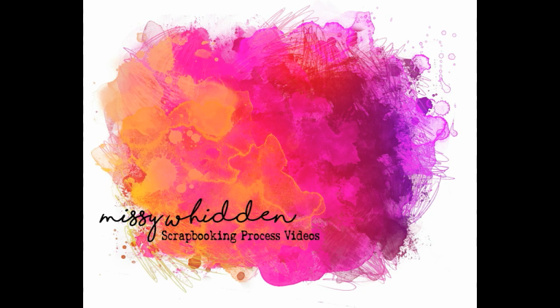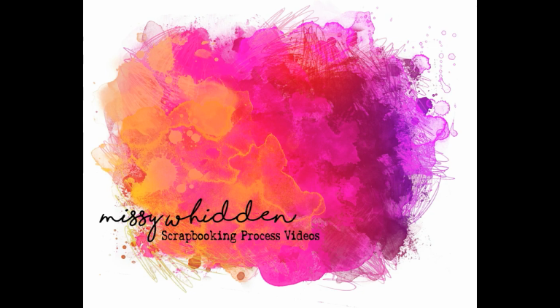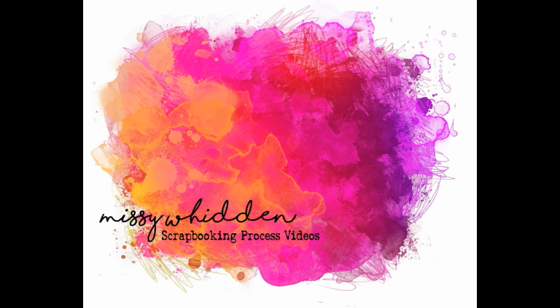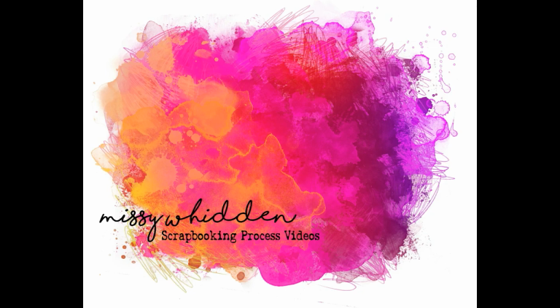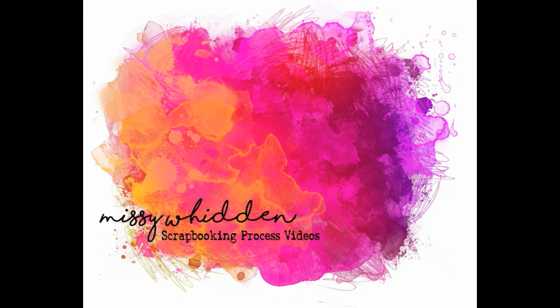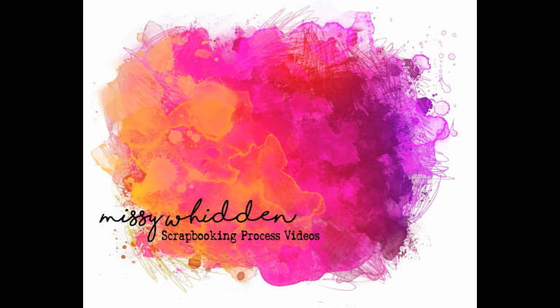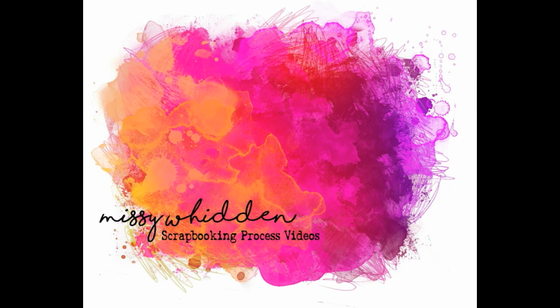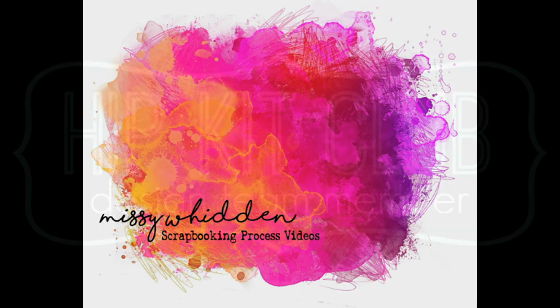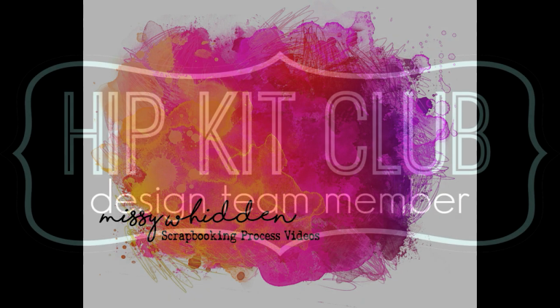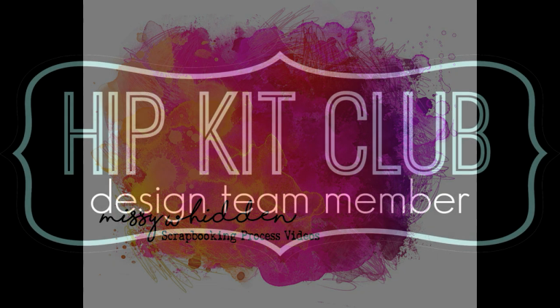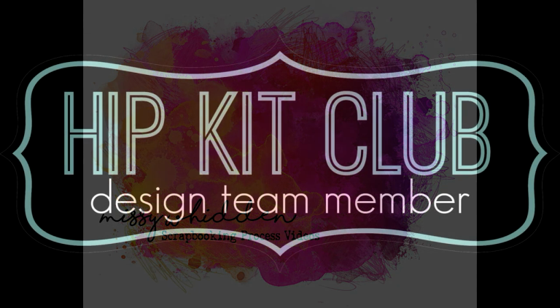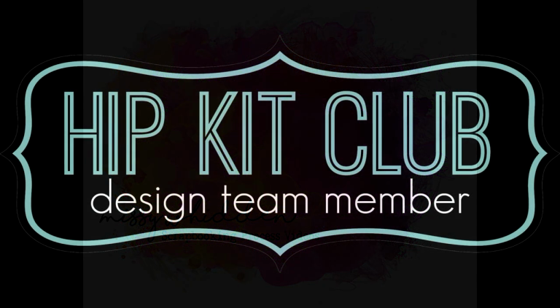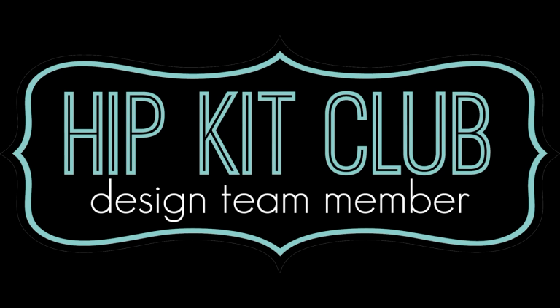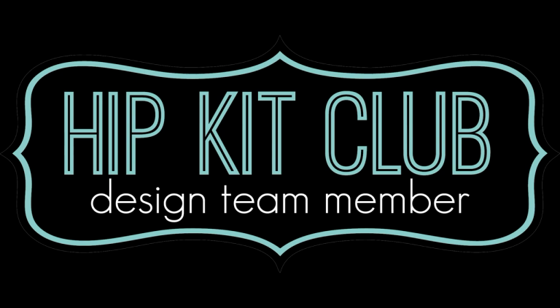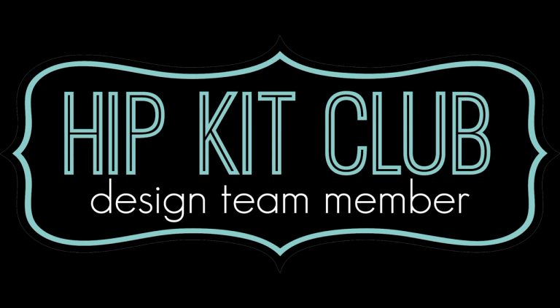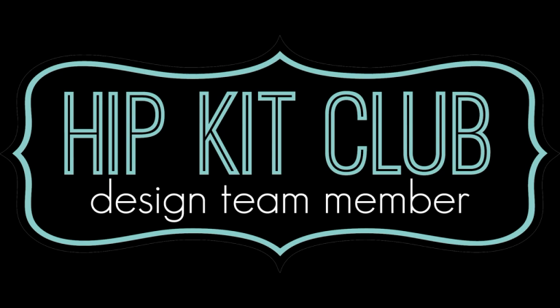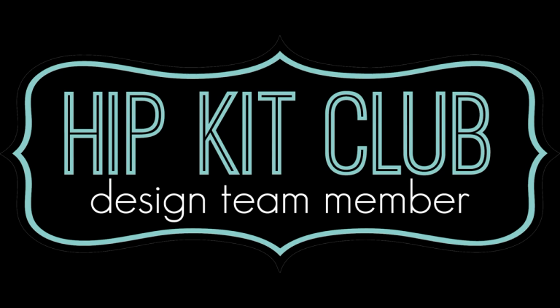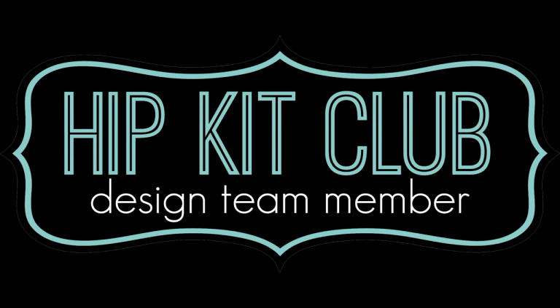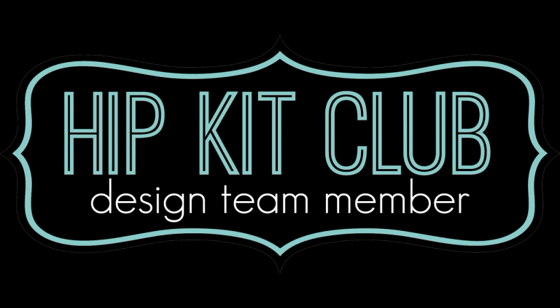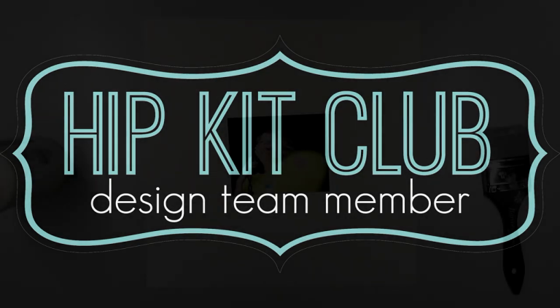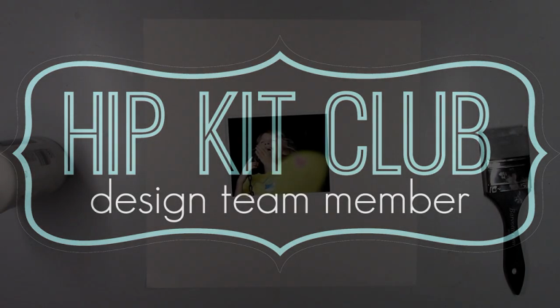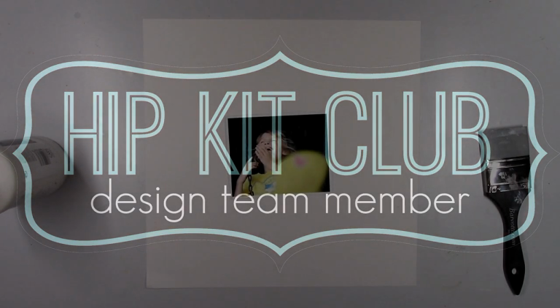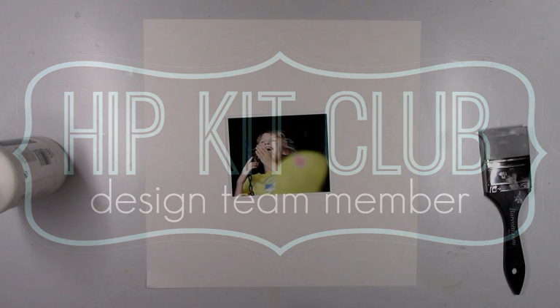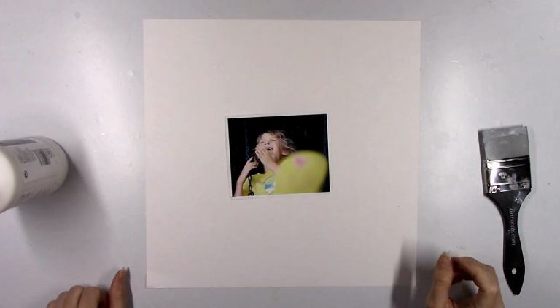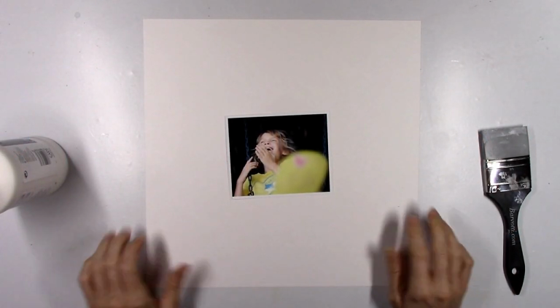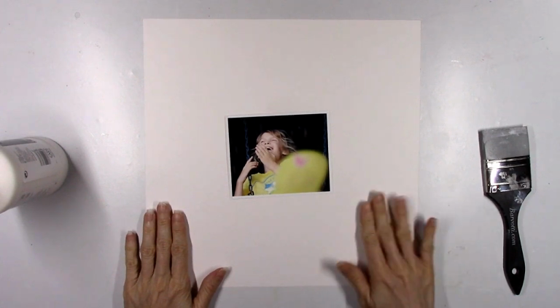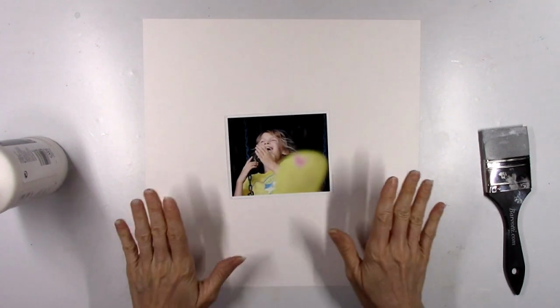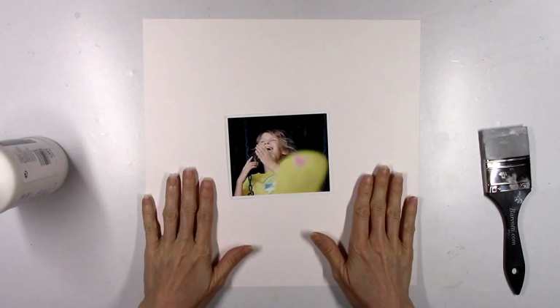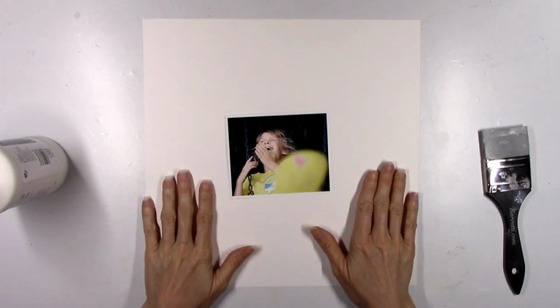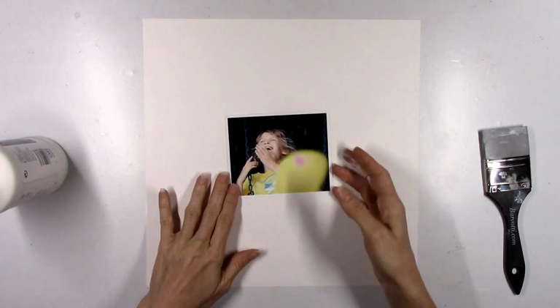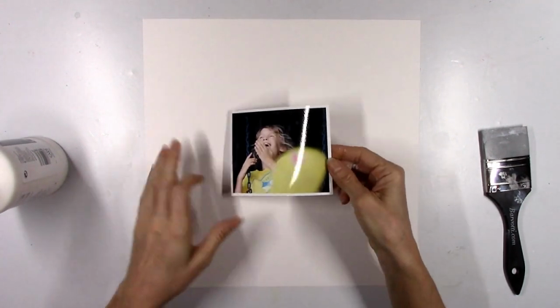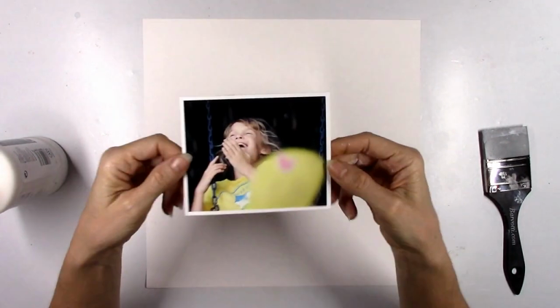Hey friends, it's Missy again. Thanks so much for stopping in today. I have a new layout video for Hip Kit Club and I'm using the 2020 April kits. For today's layout I'm going to start with my picture, which I haven't done in quite a while.